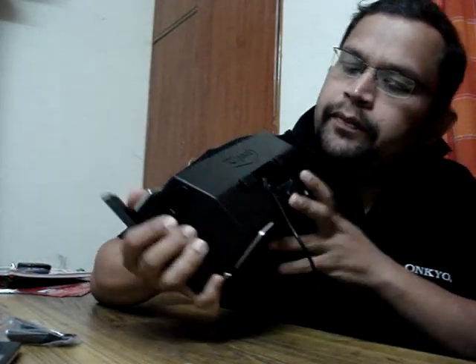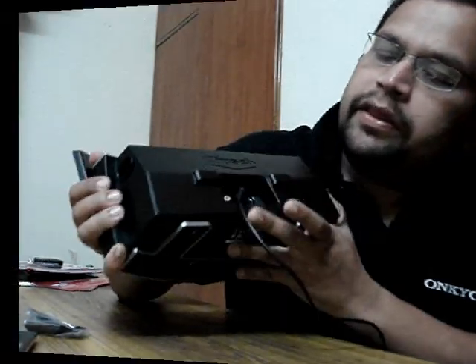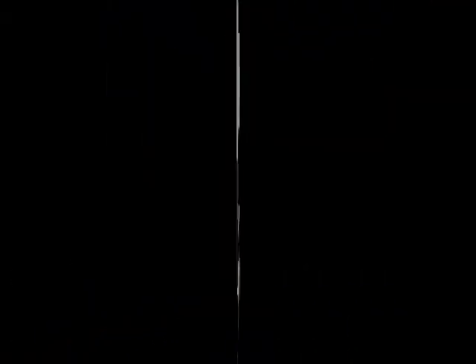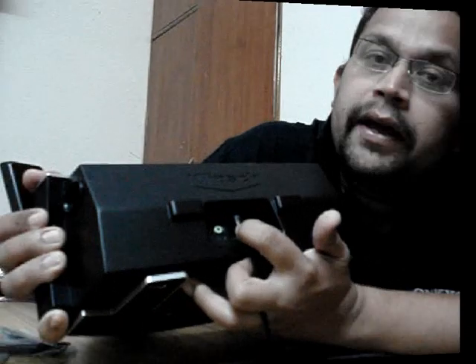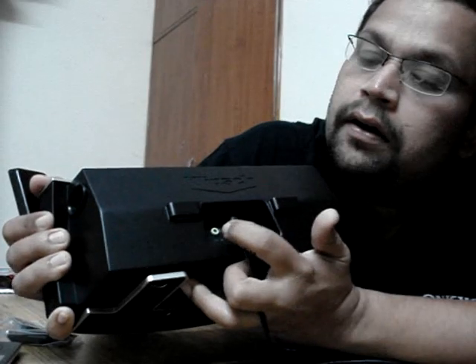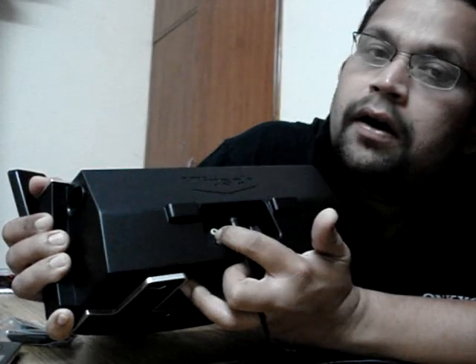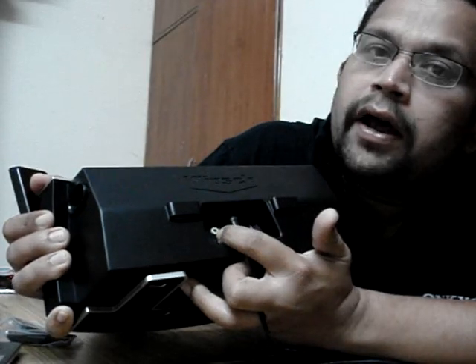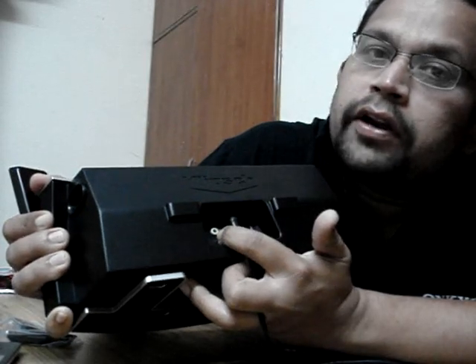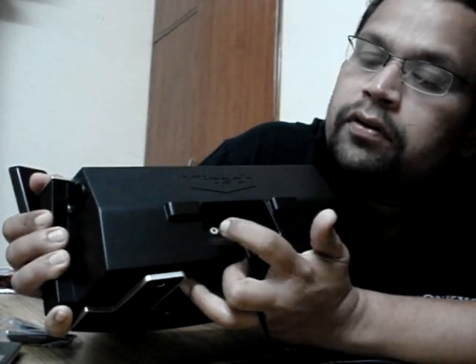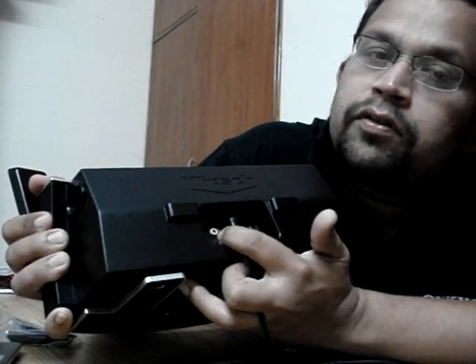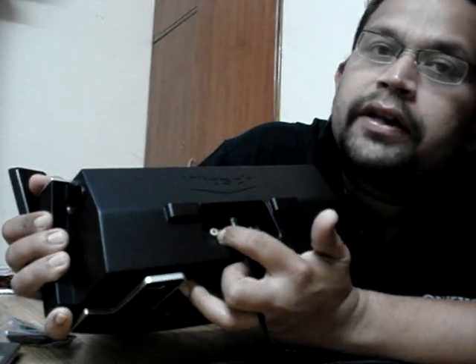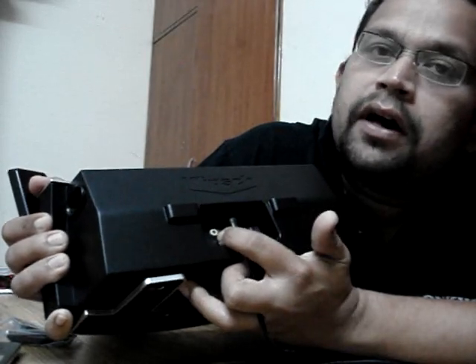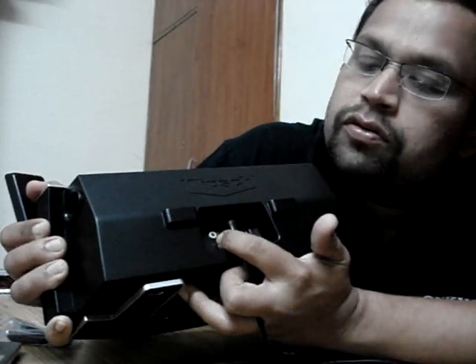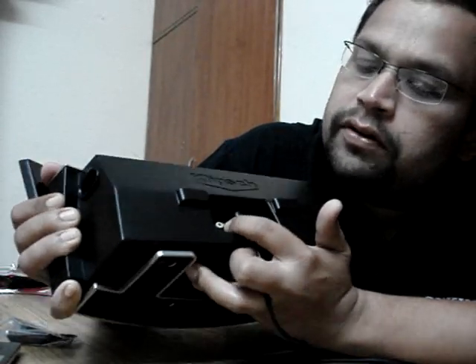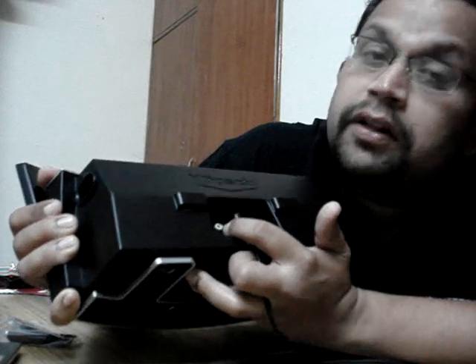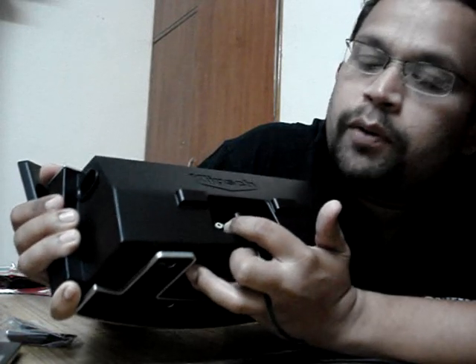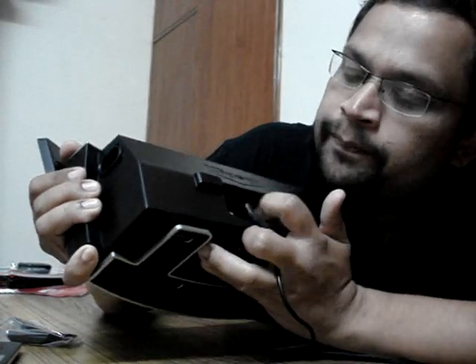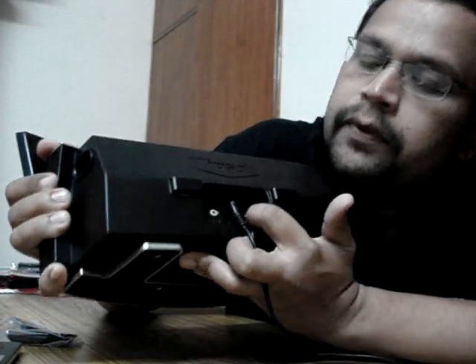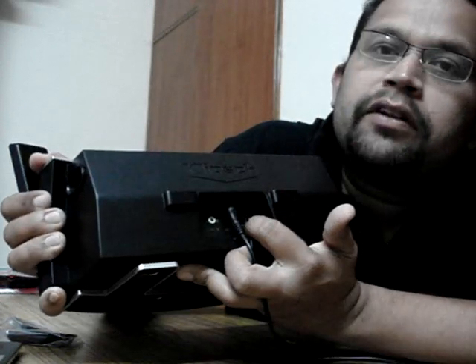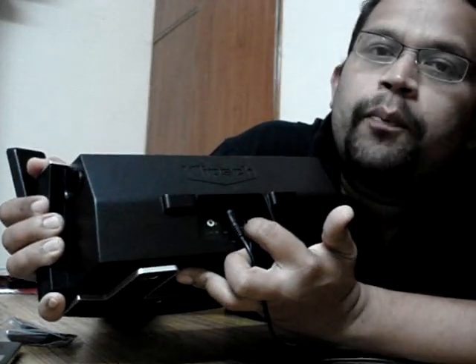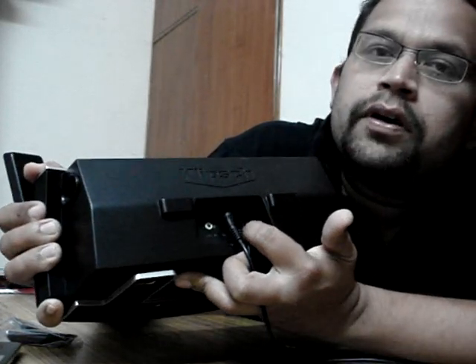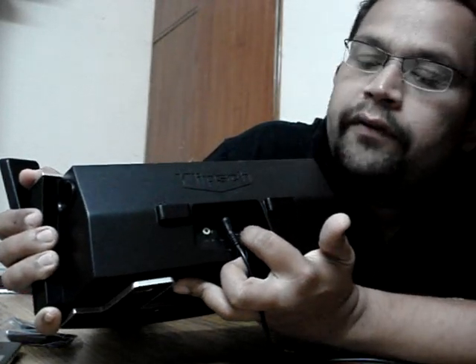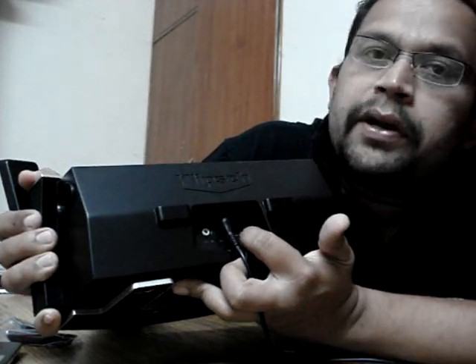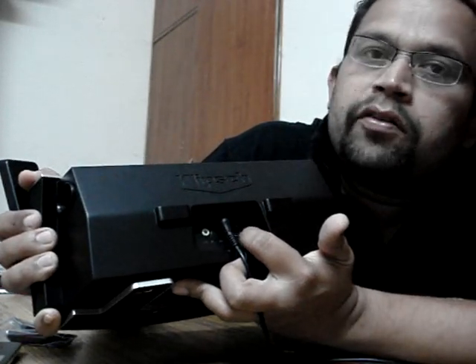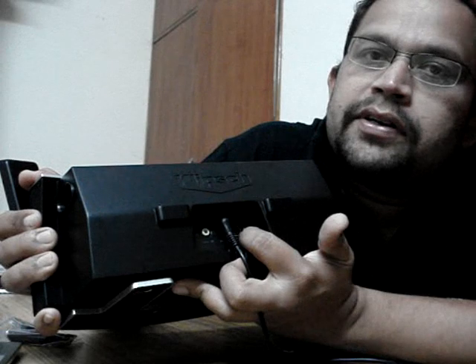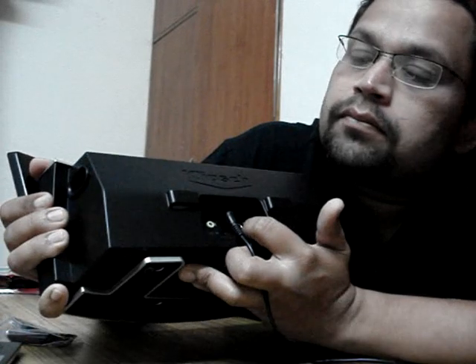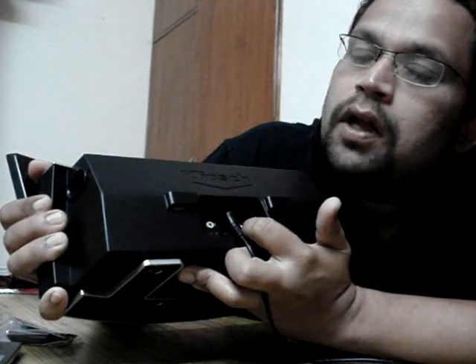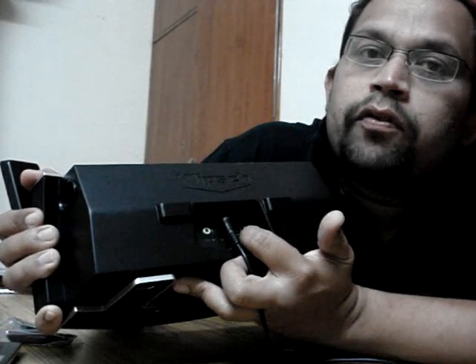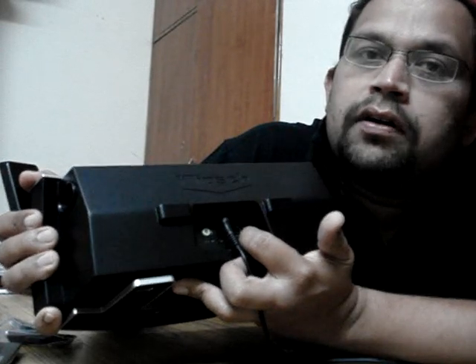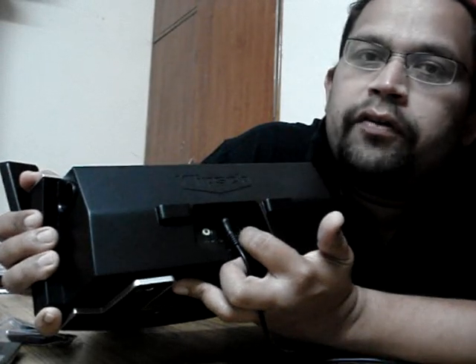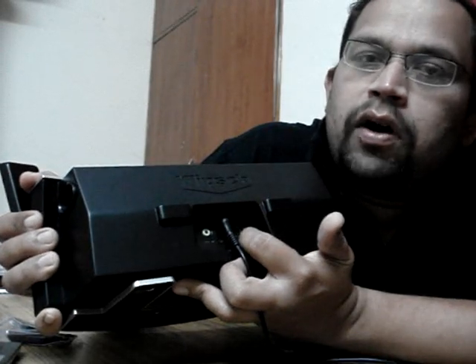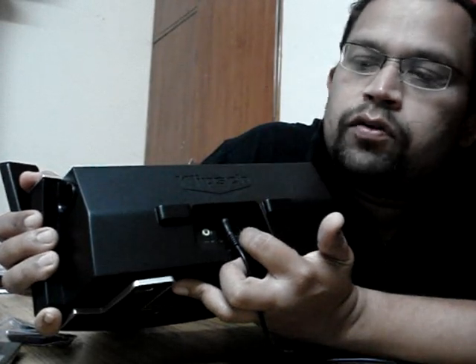On the back panel you can see the power supply, an auxiliary input to connect other sources besides iPod, and one S-video output which can be connected to a television to view iPod video and photos.